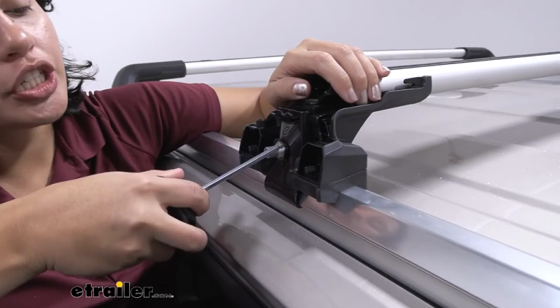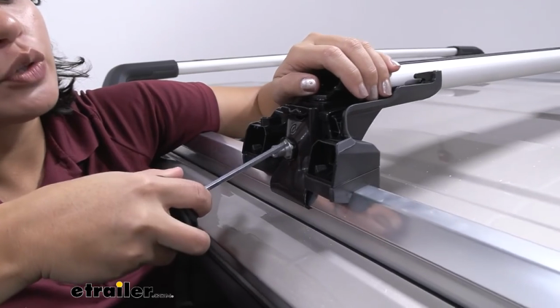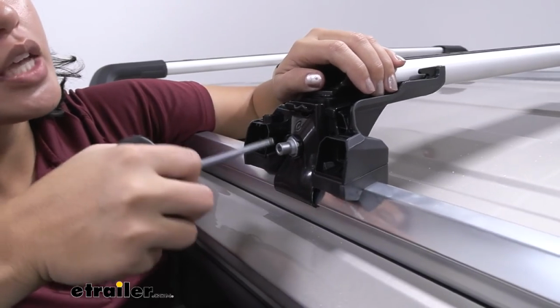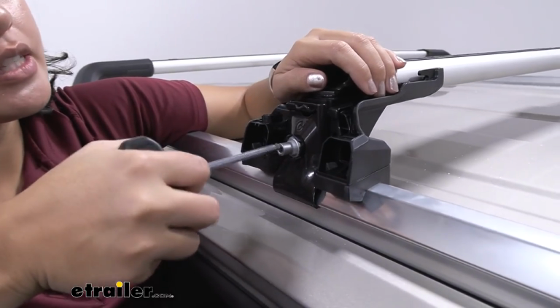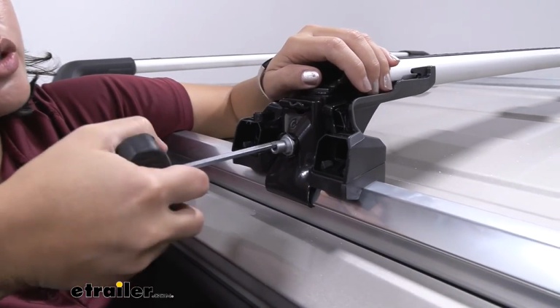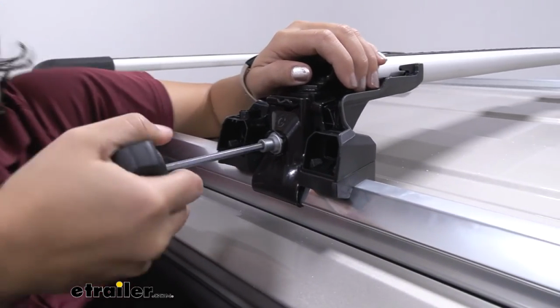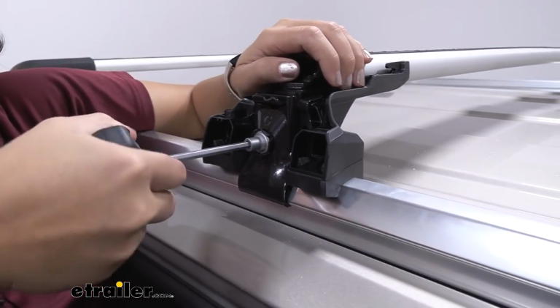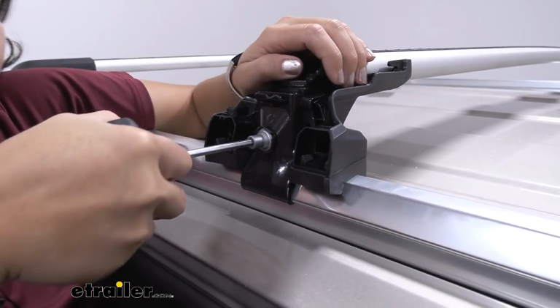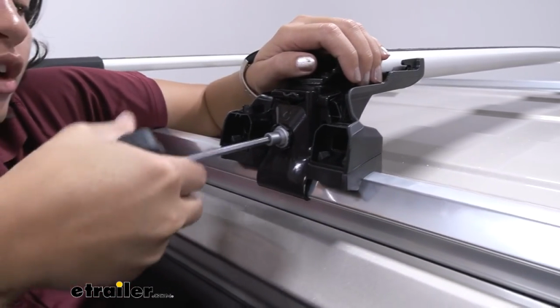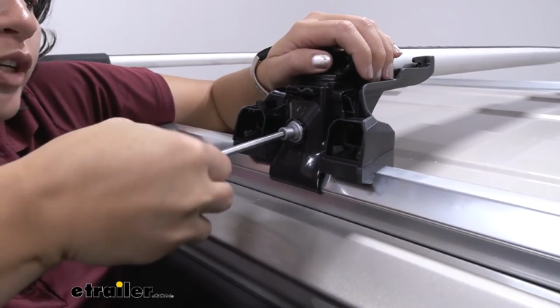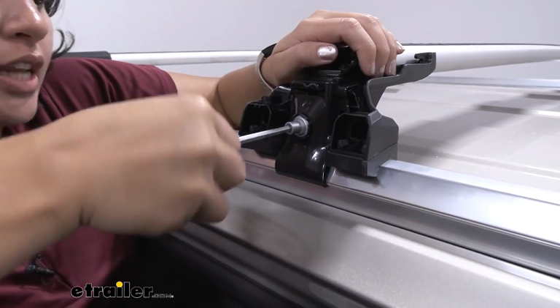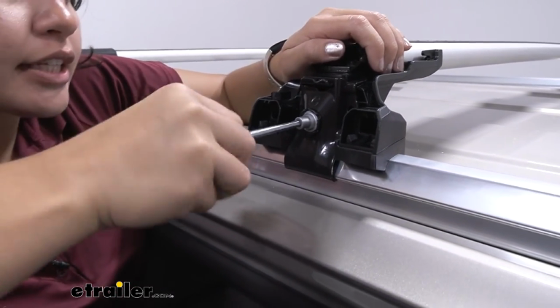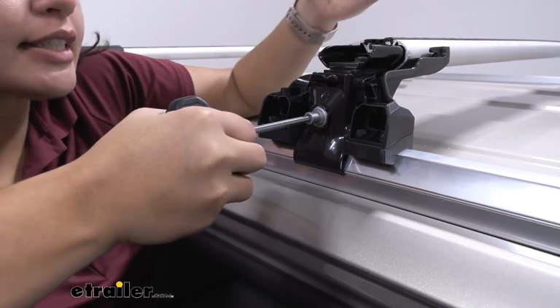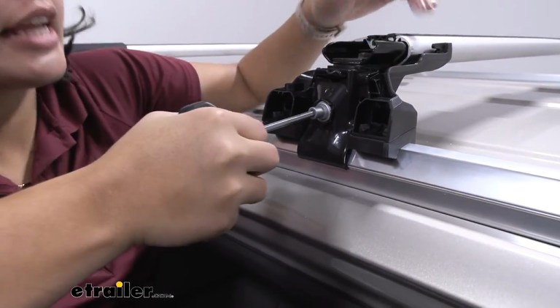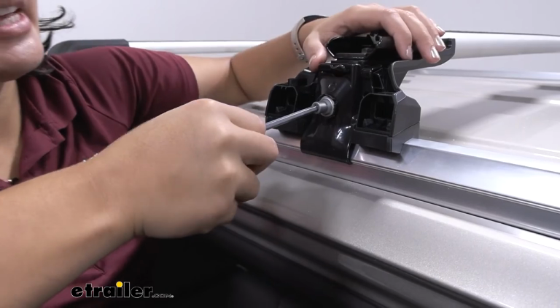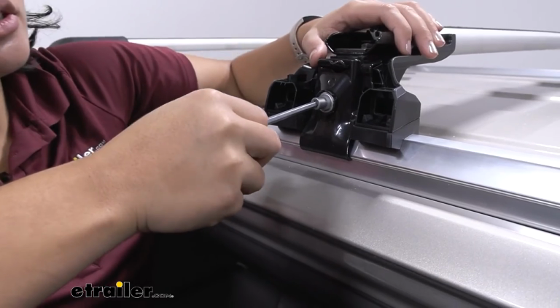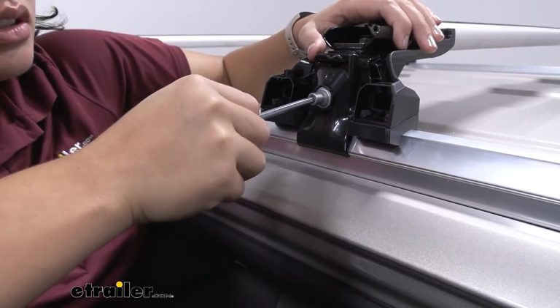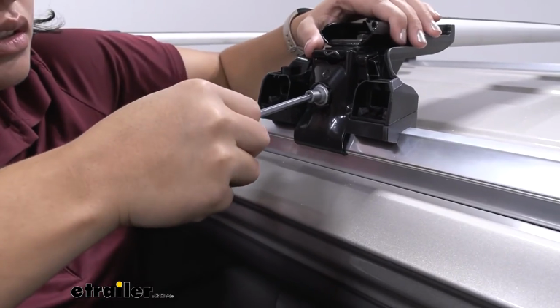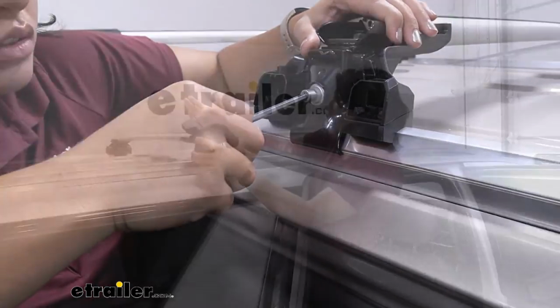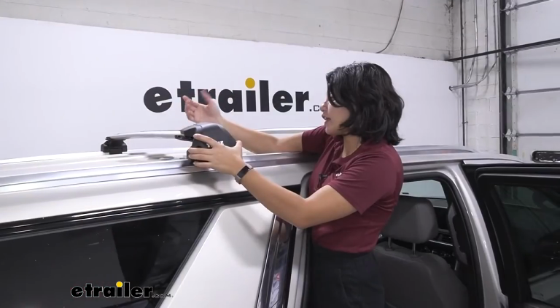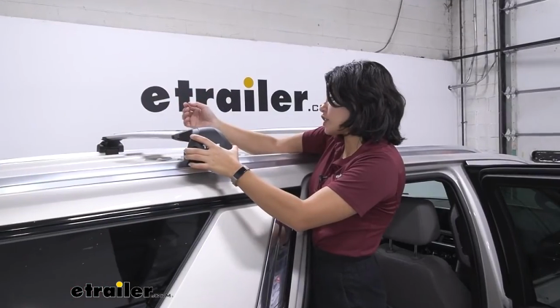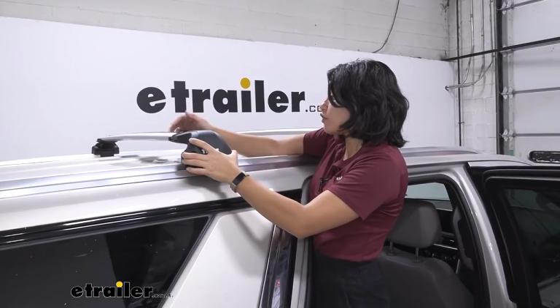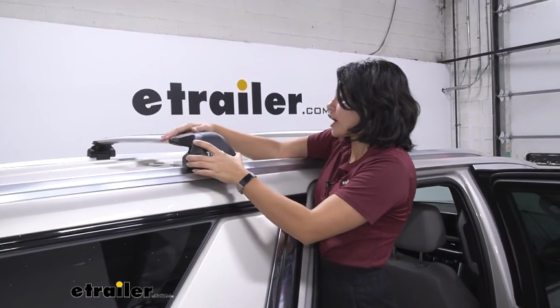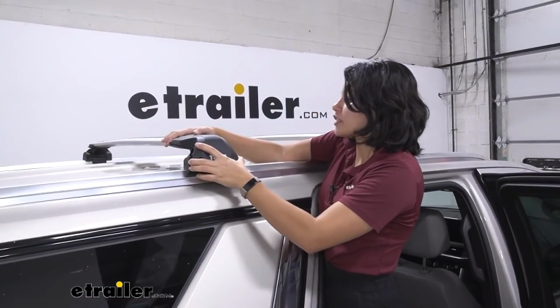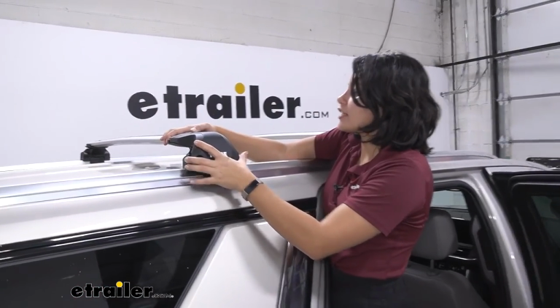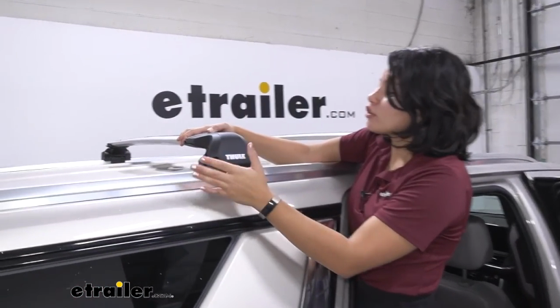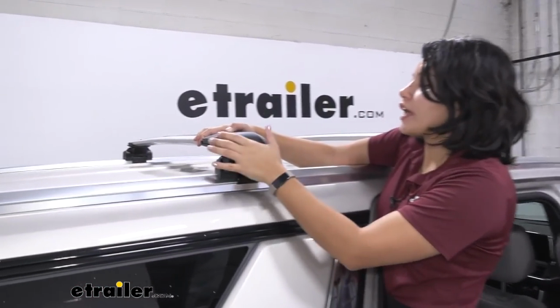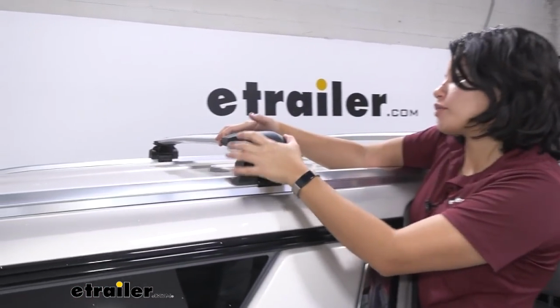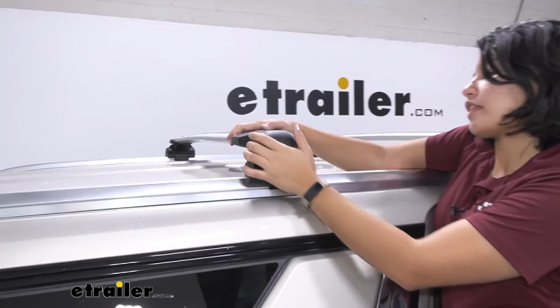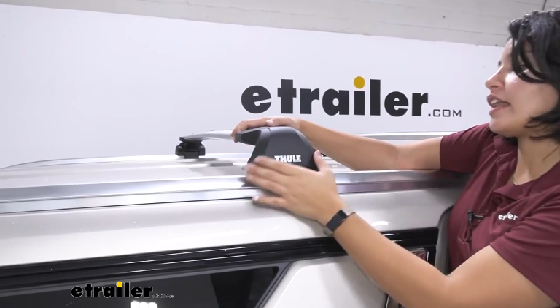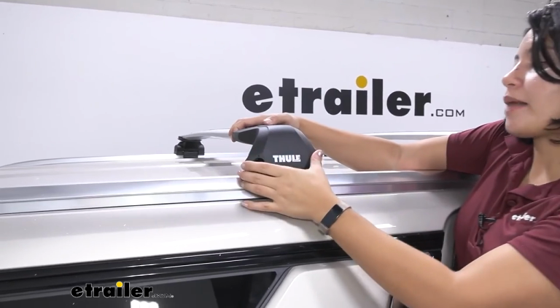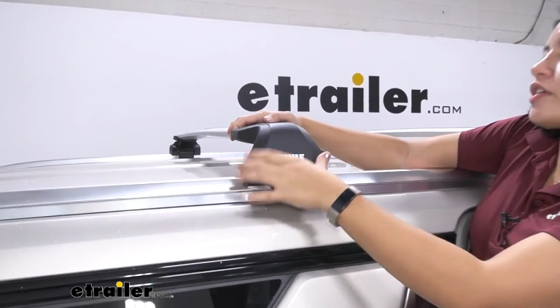It's just going to use this included Torx wrench, which is an allen key, to tighten things down. And once all four towers are tightened down, go ahead and put that end cap on.